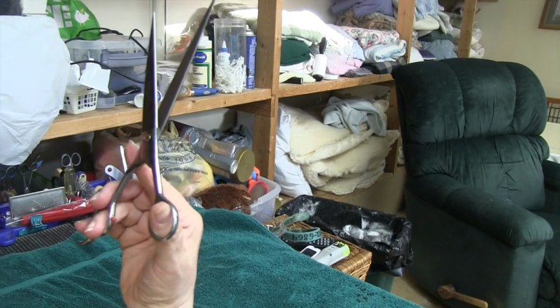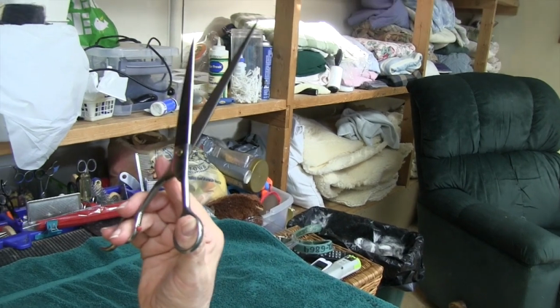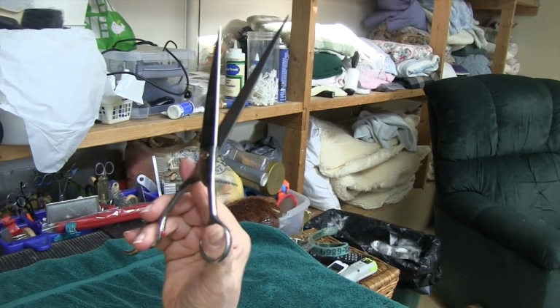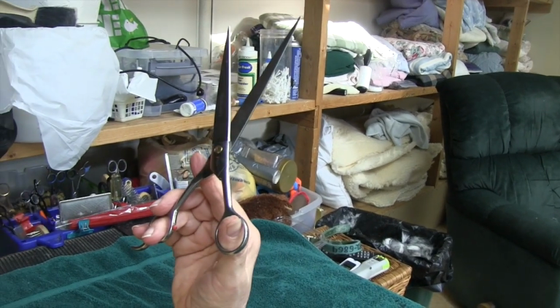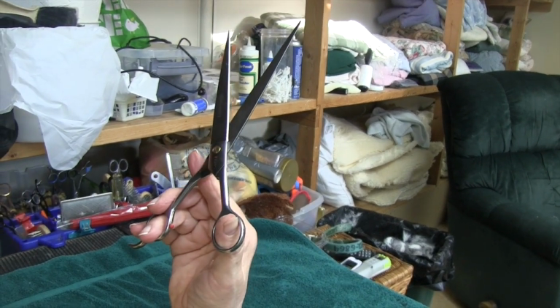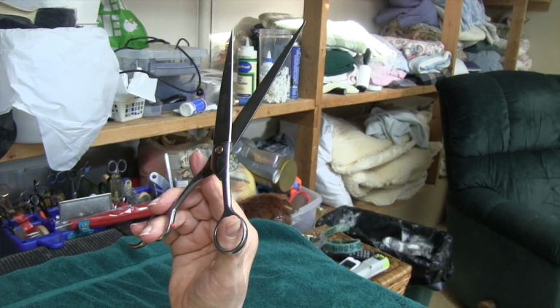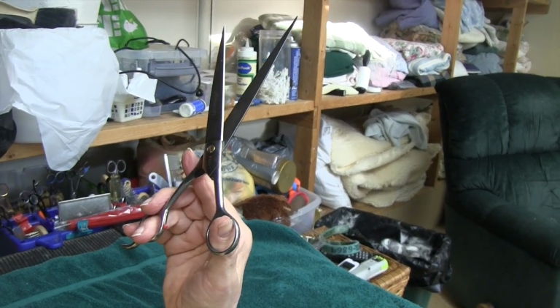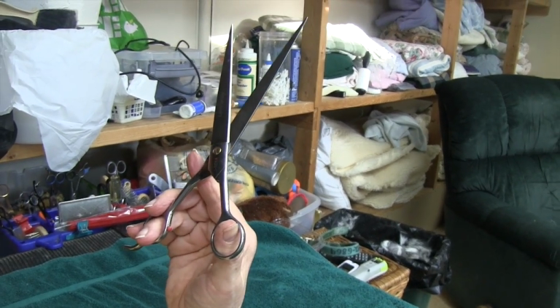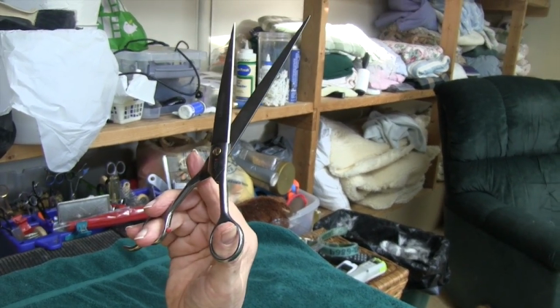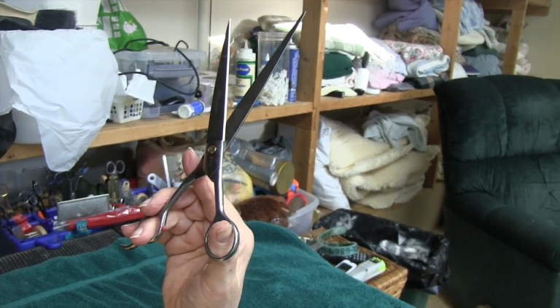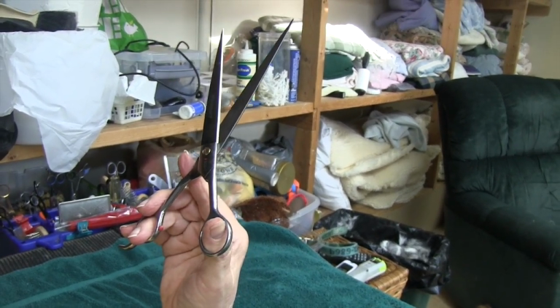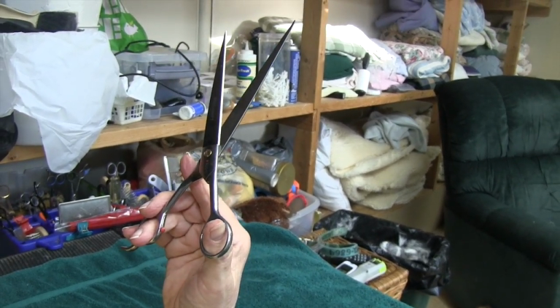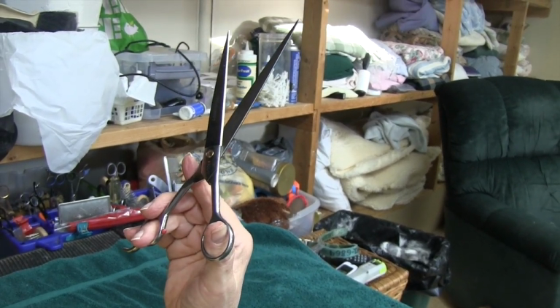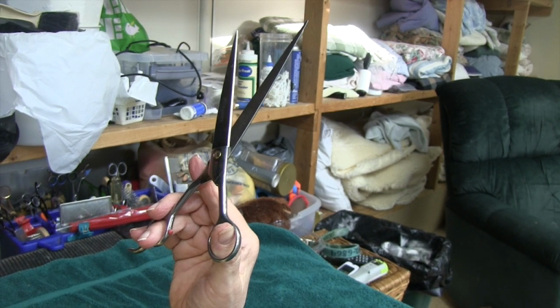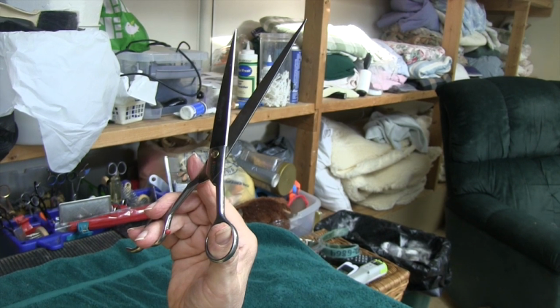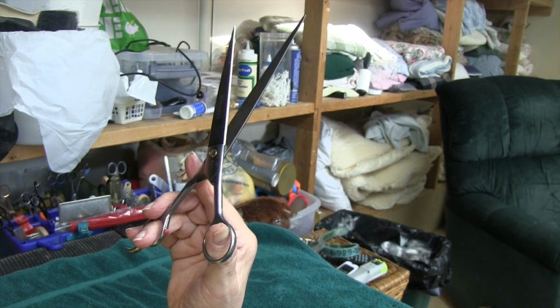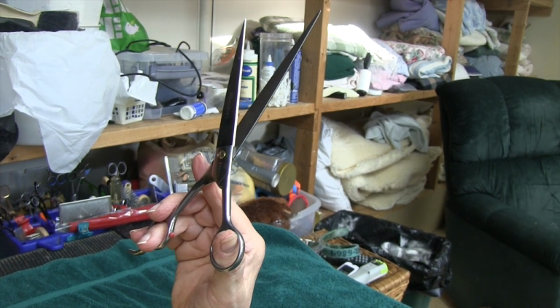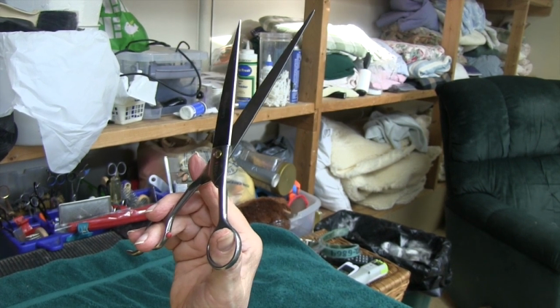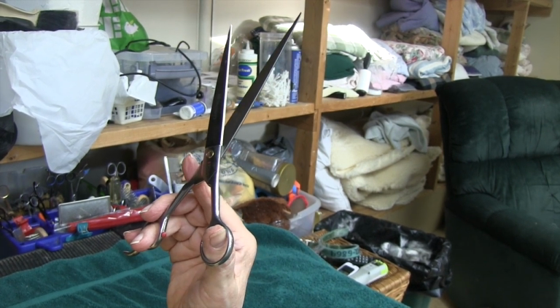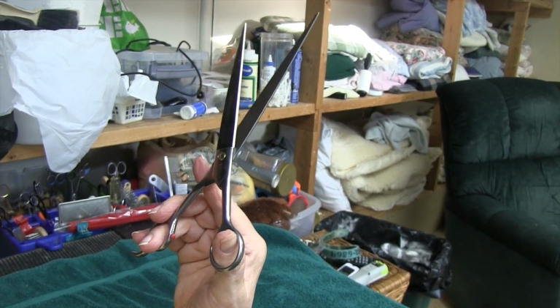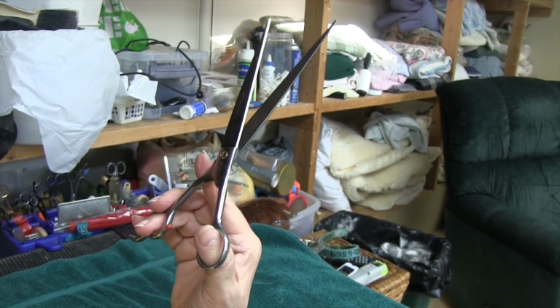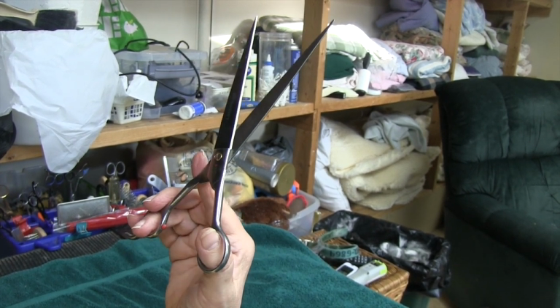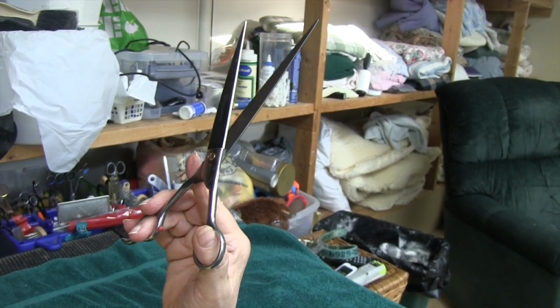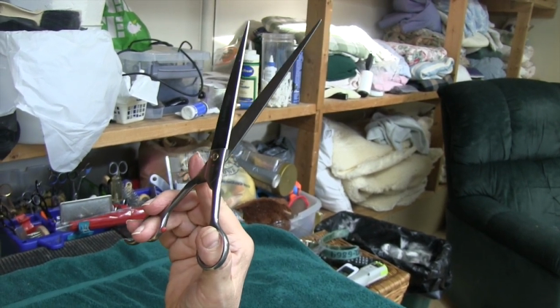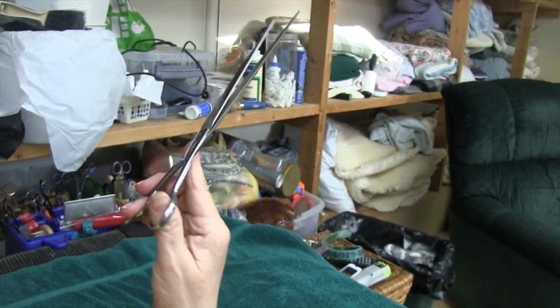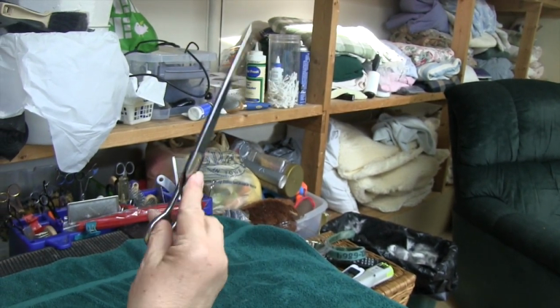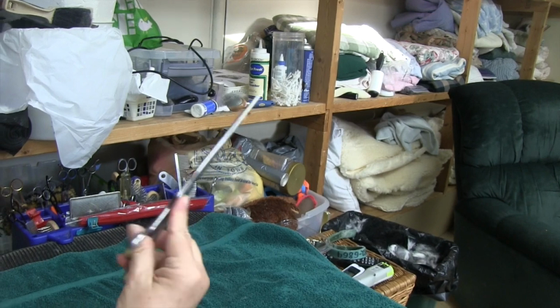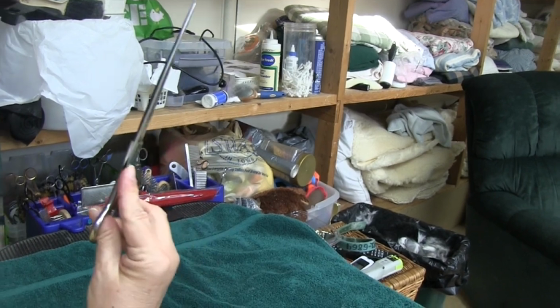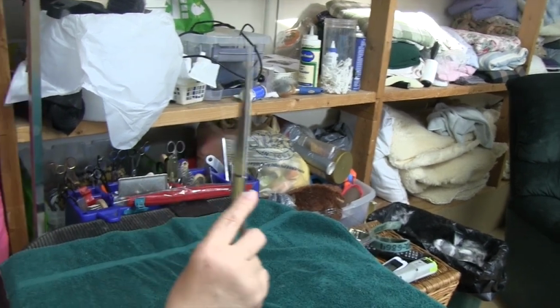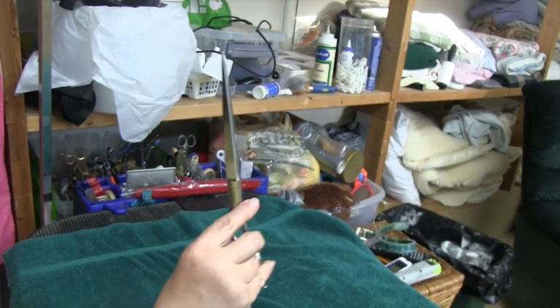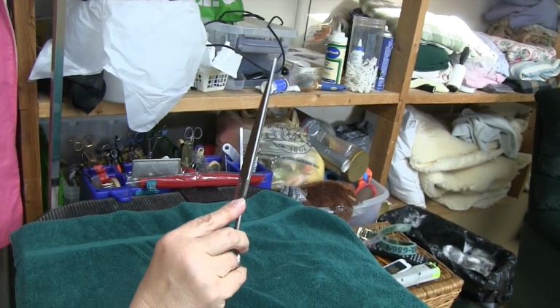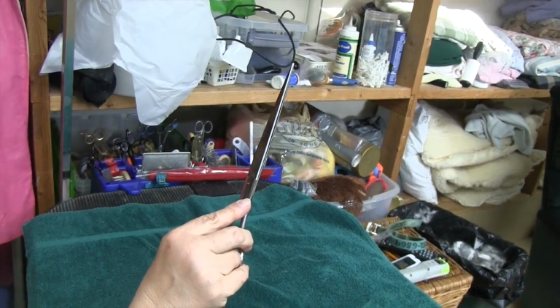It's just like learning how to hold a pencil or a pen, or how to hold a knitting needle or a crochet hook the first time you hold it — it just doesn't seem to want to do what you want it to do. After a while, it gets much better.